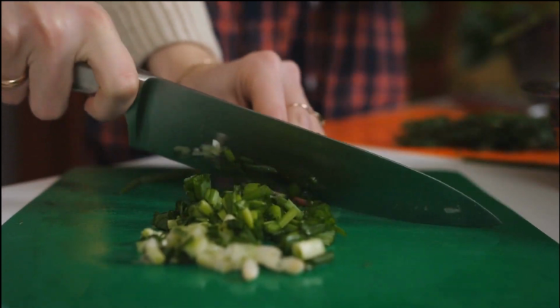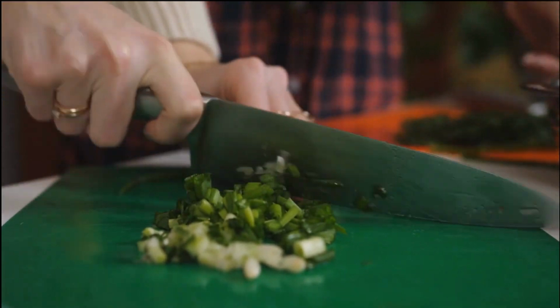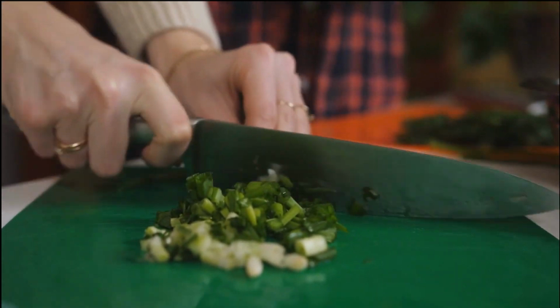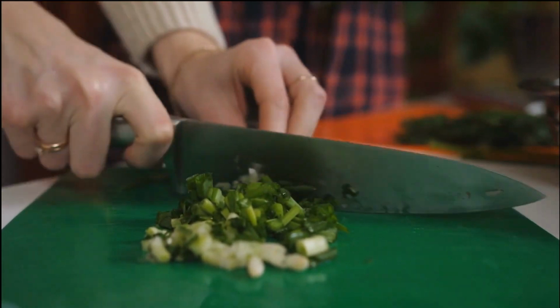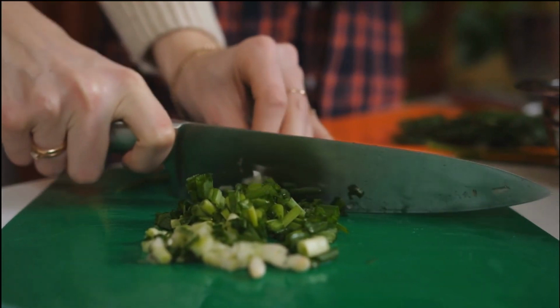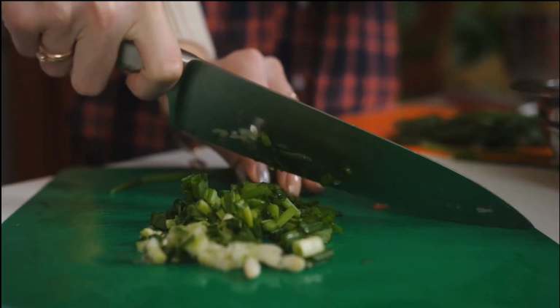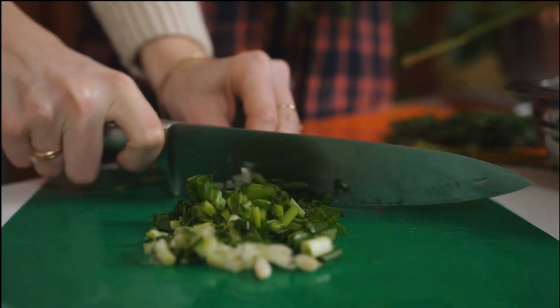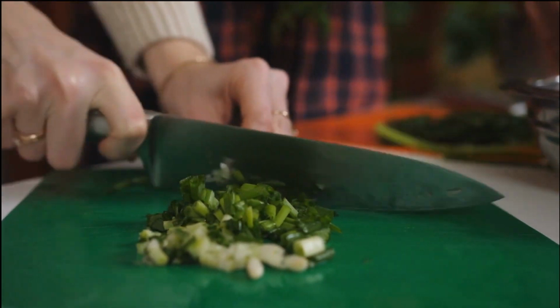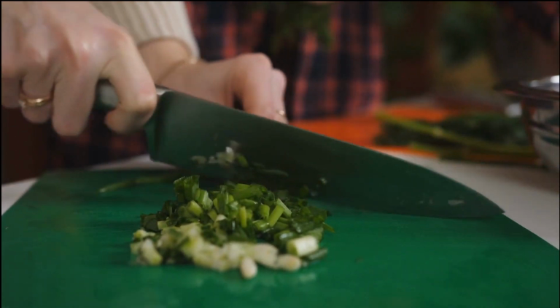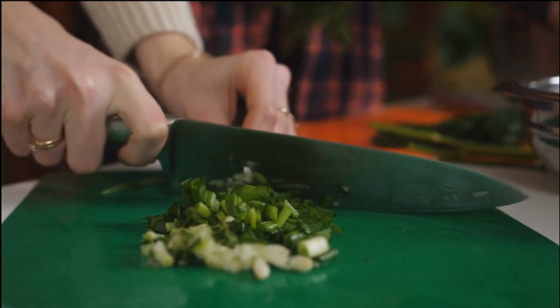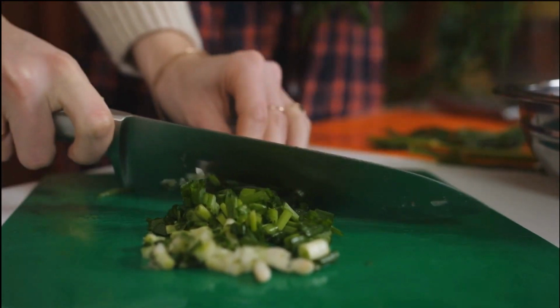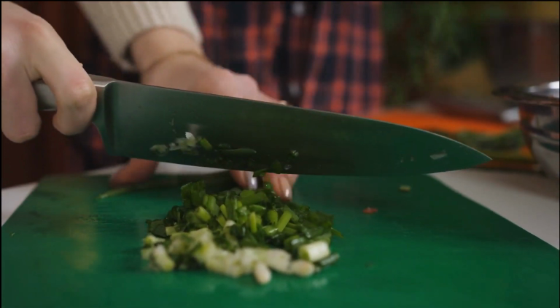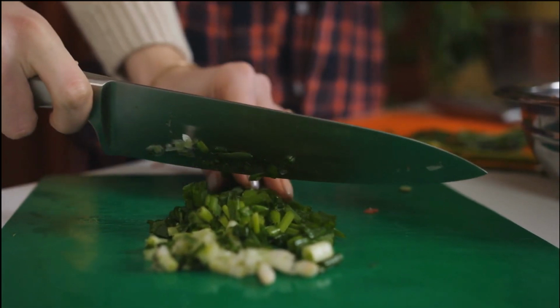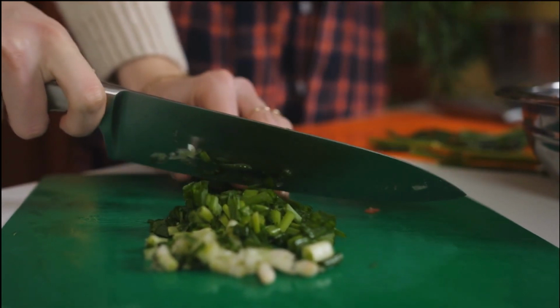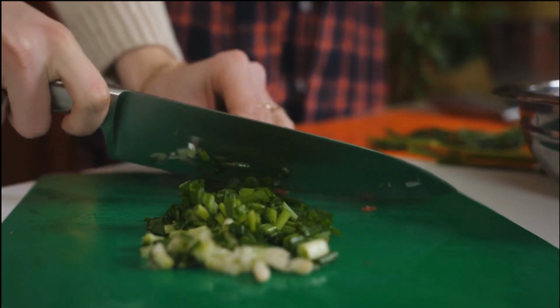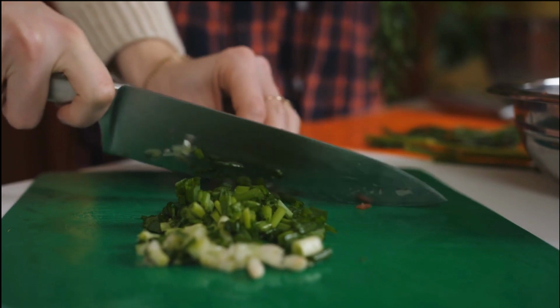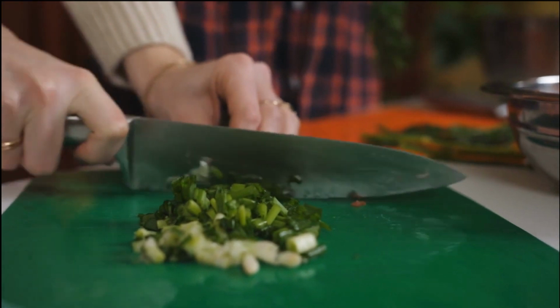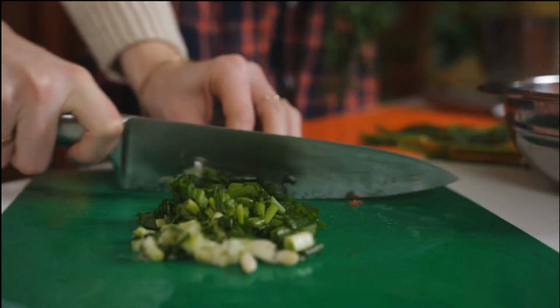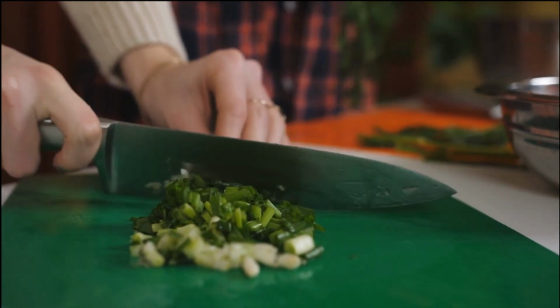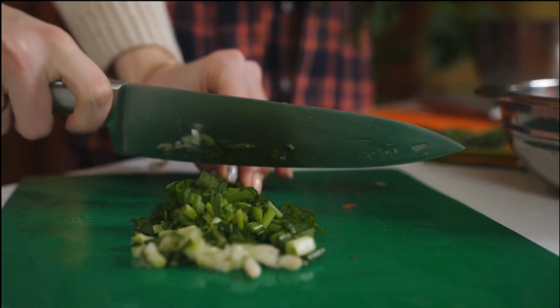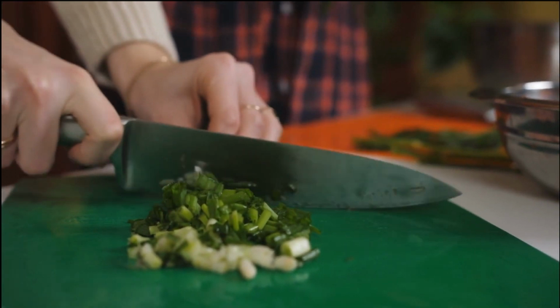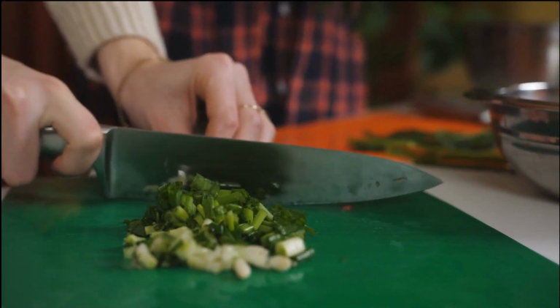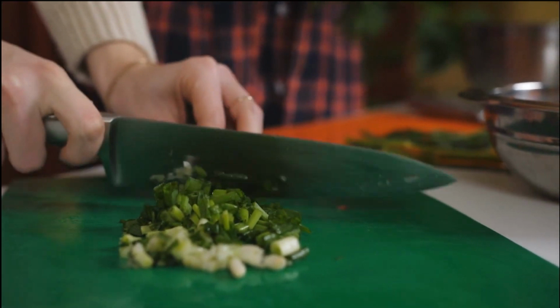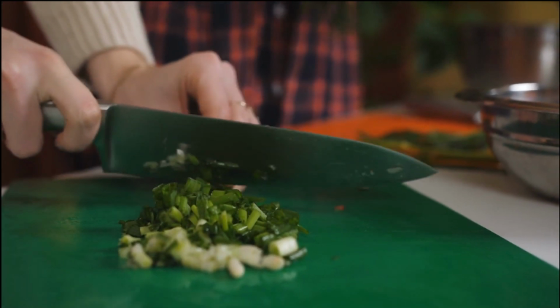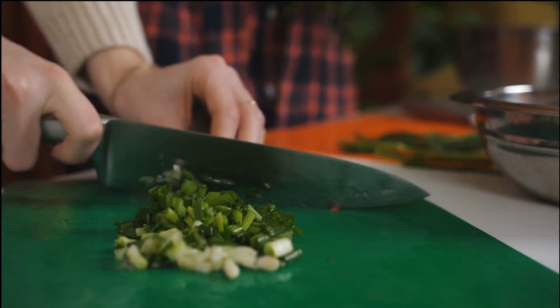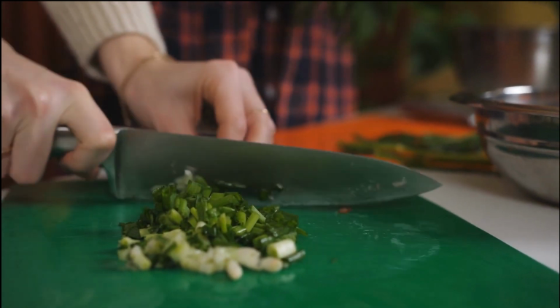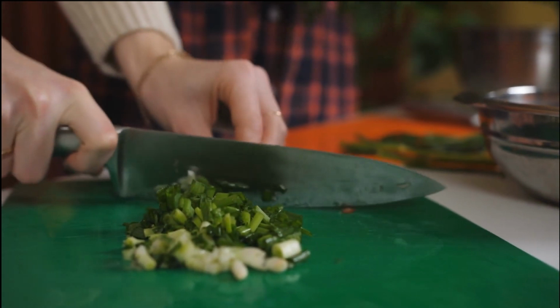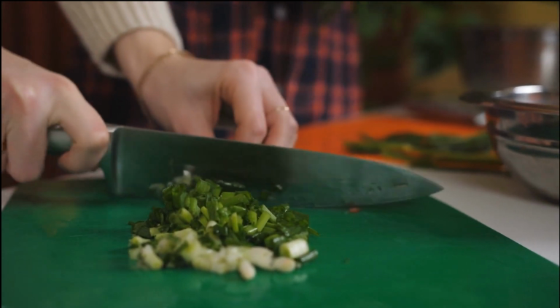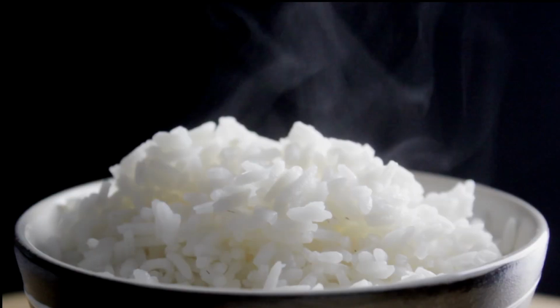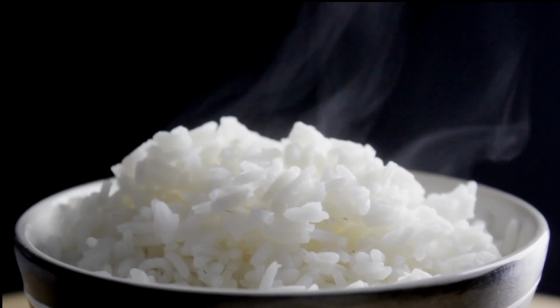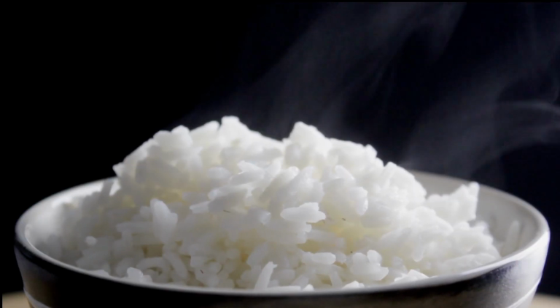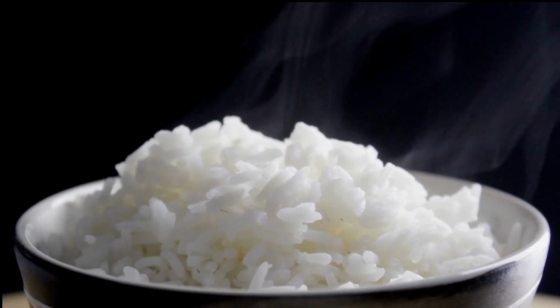Now this serves four people, so boil enough rice for four servings and add this on top.